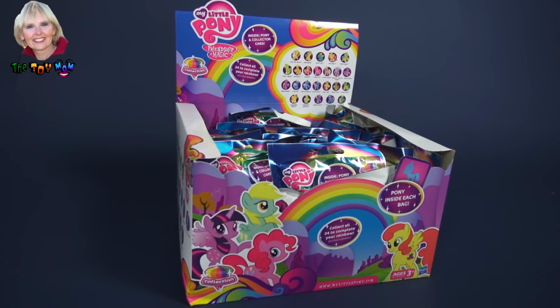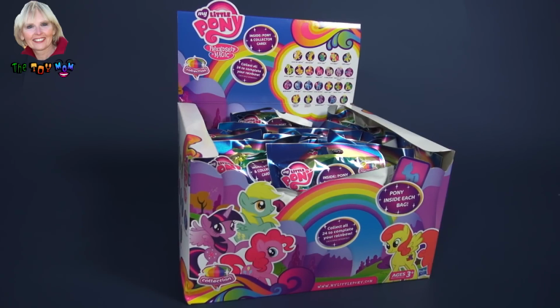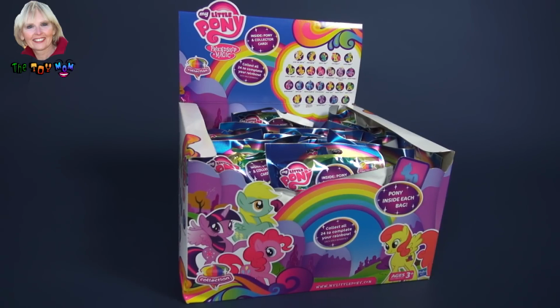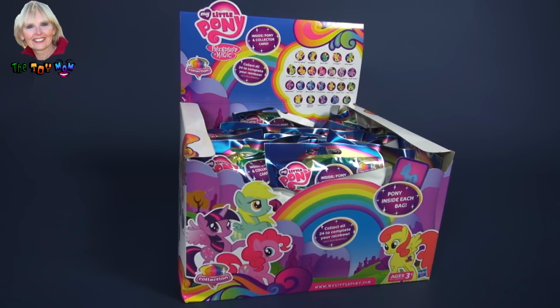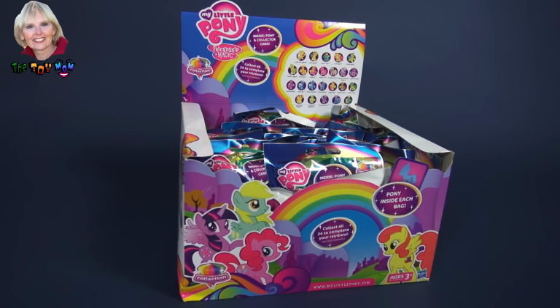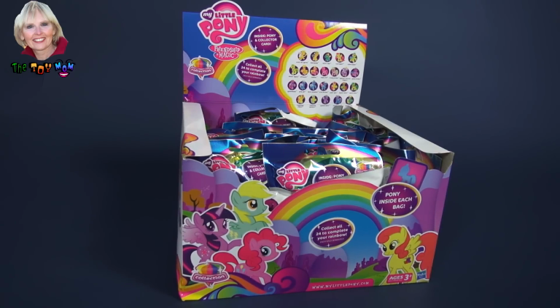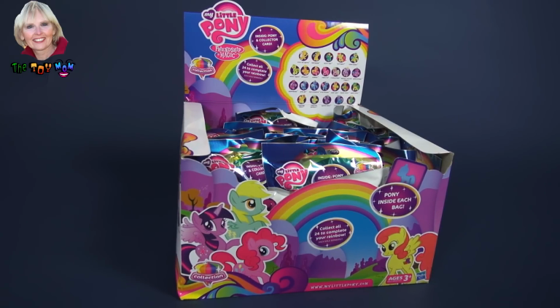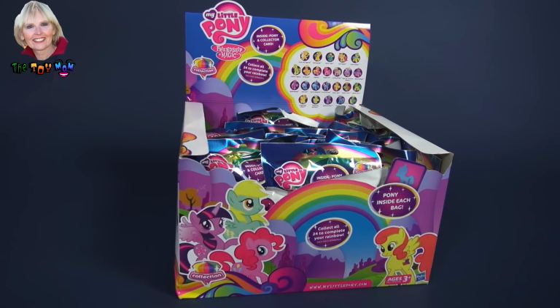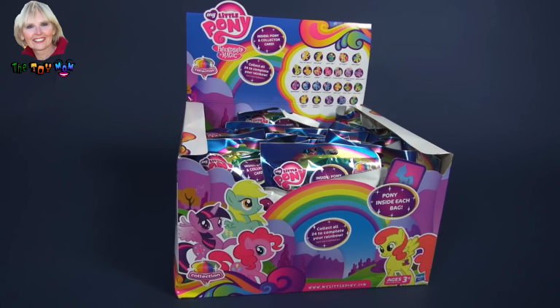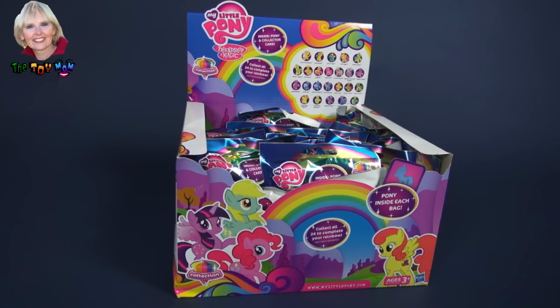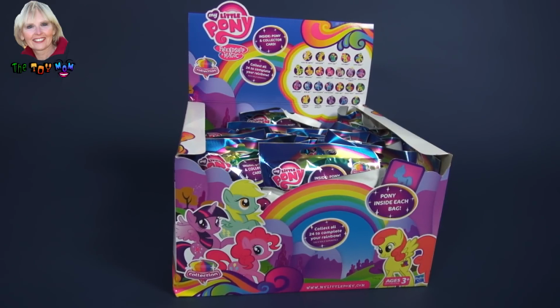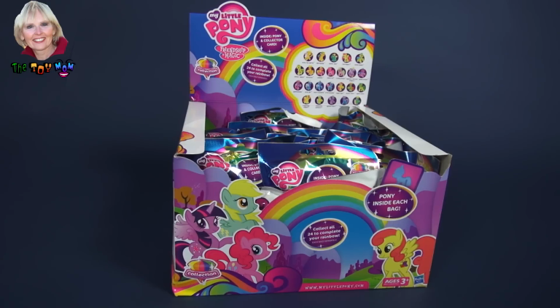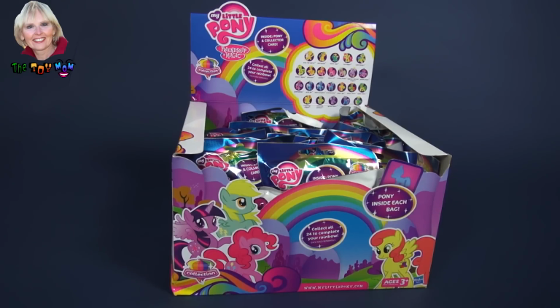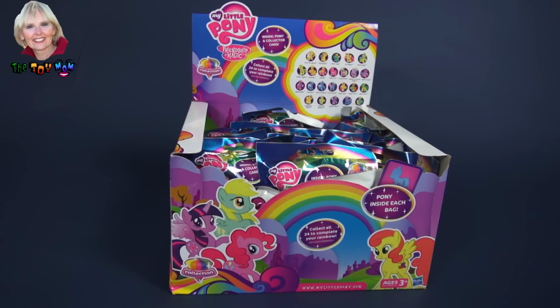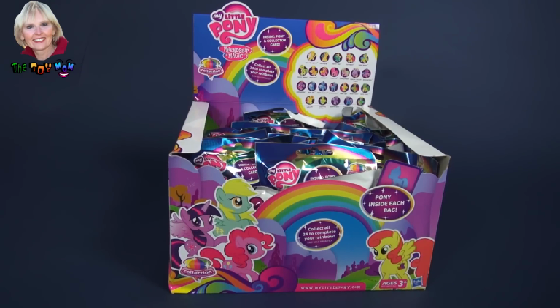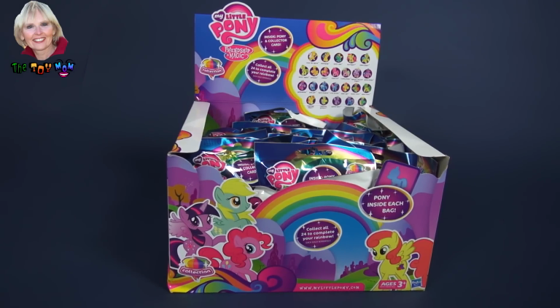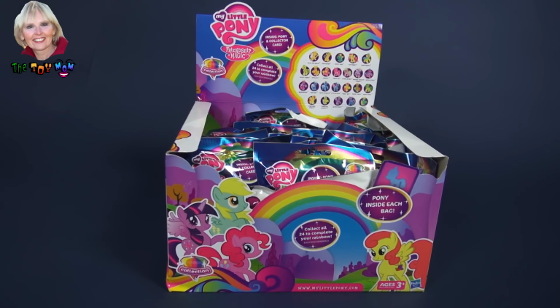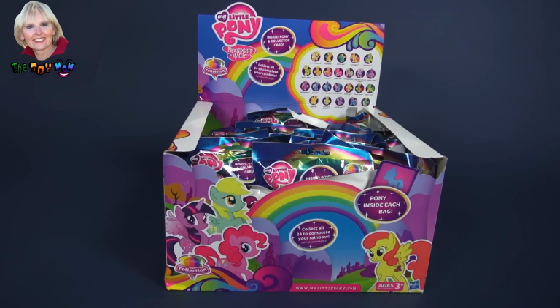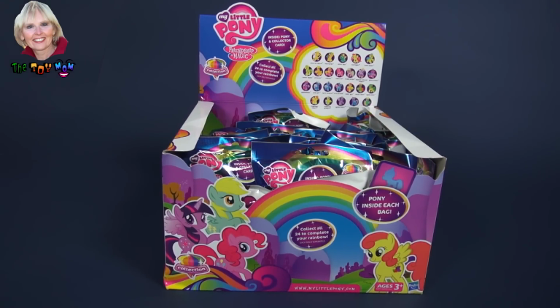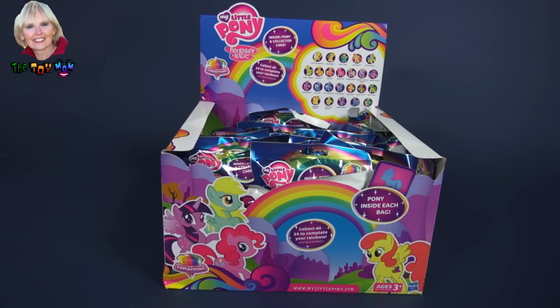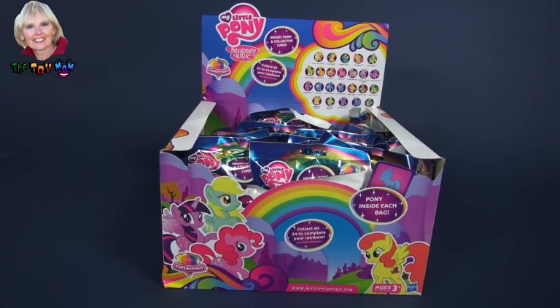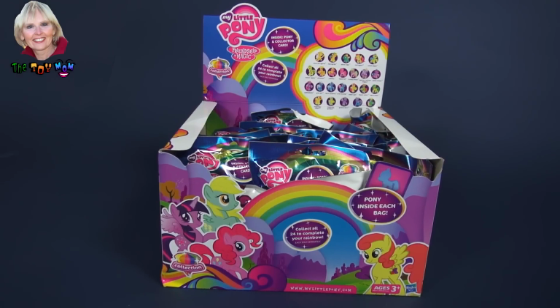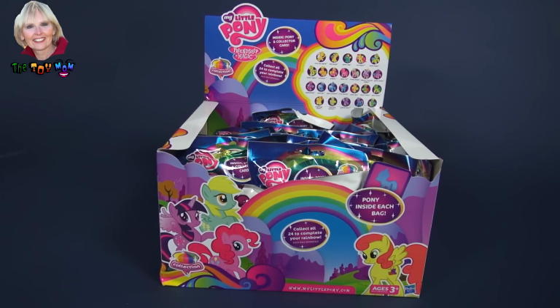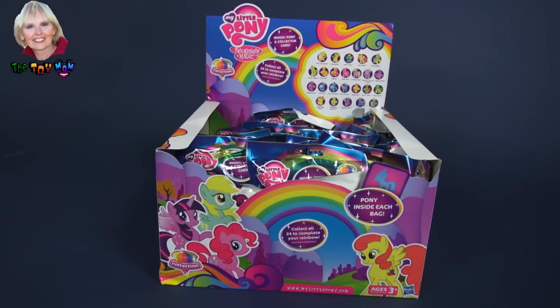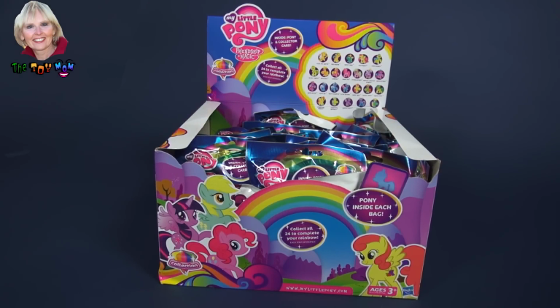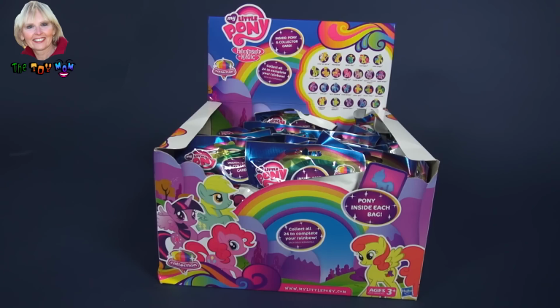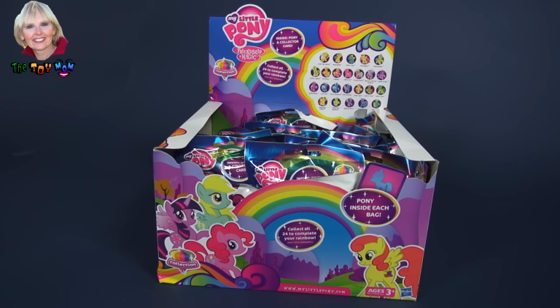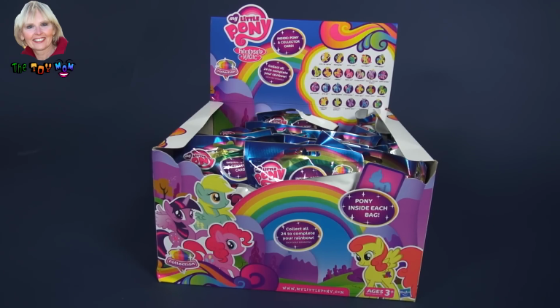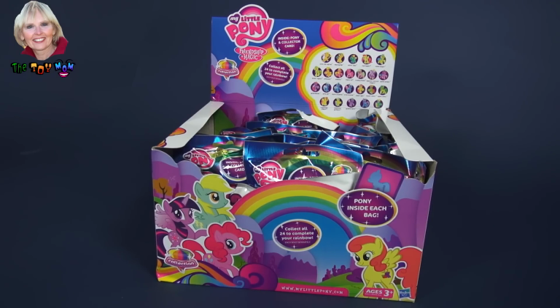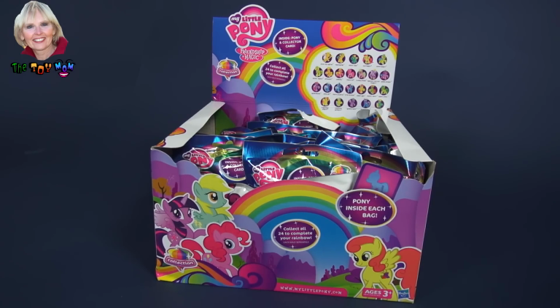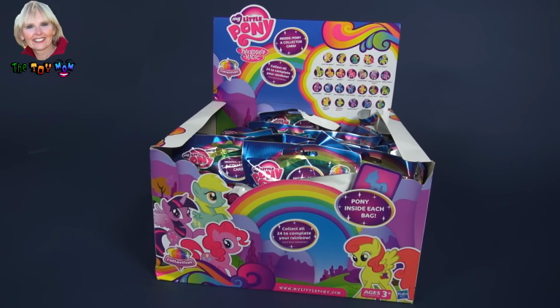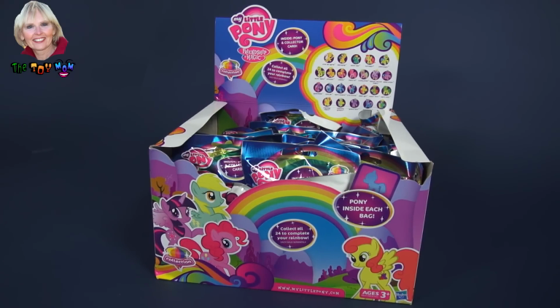Hi, I'm the Toy Mom, and today we're going to open 12 of the 24 surprise blind bags in this My Little Pony collection.